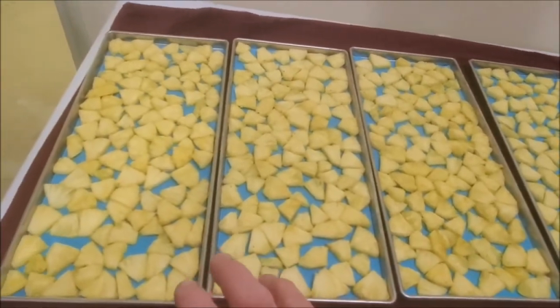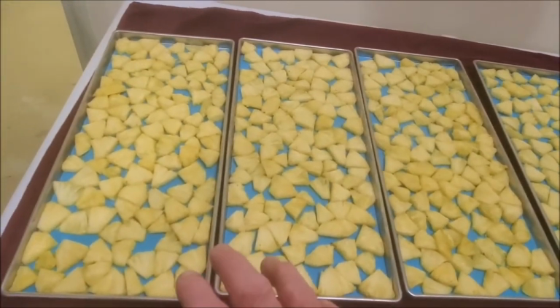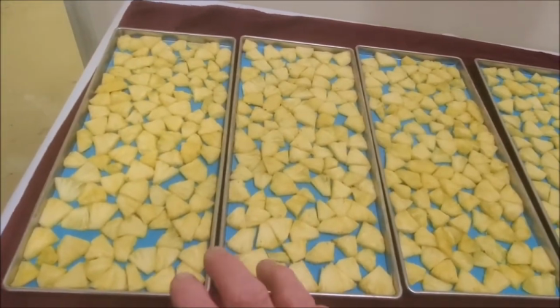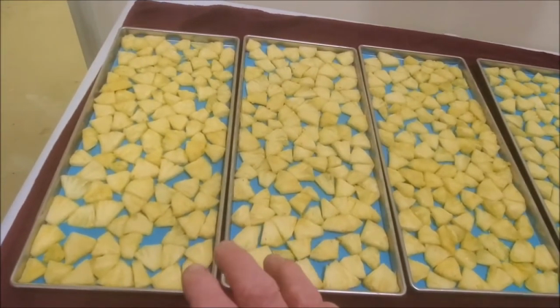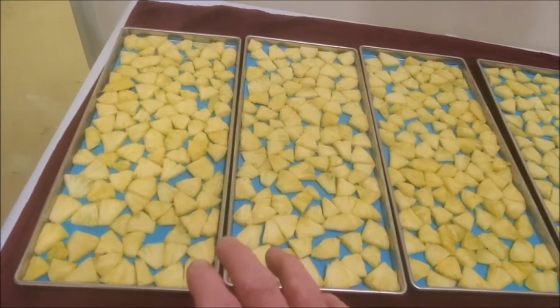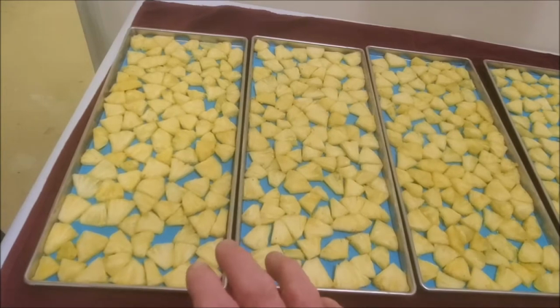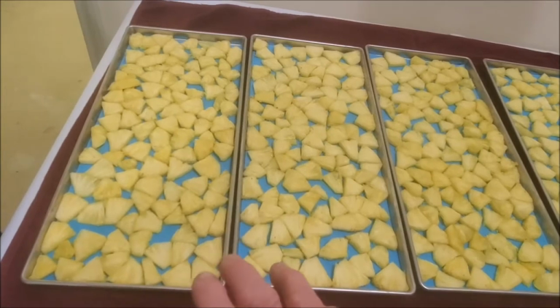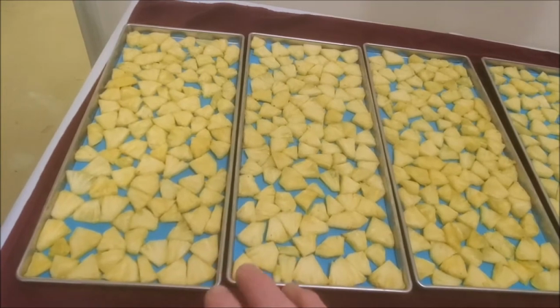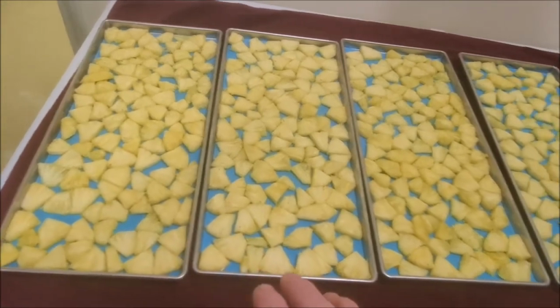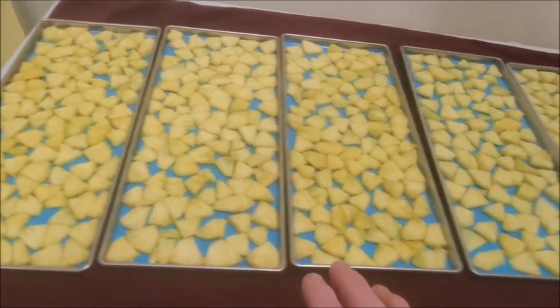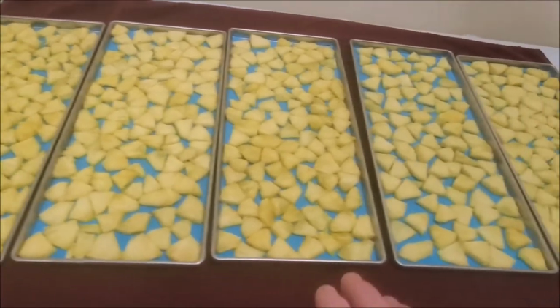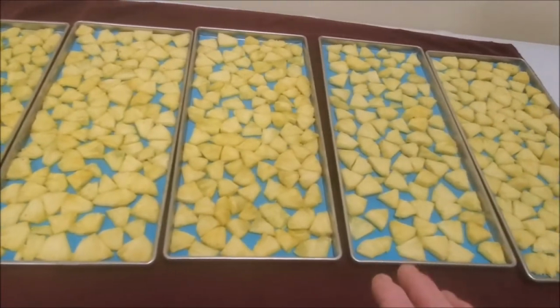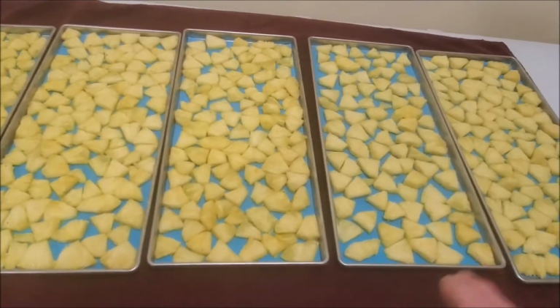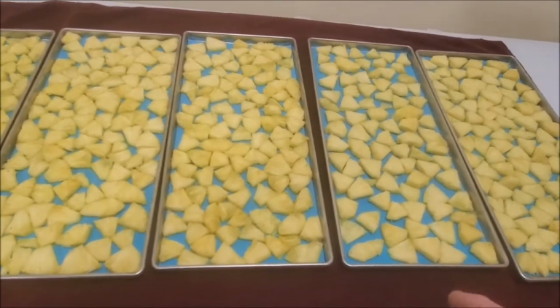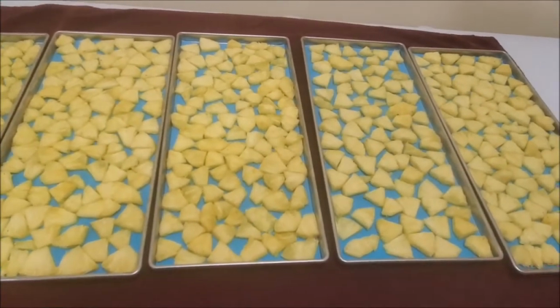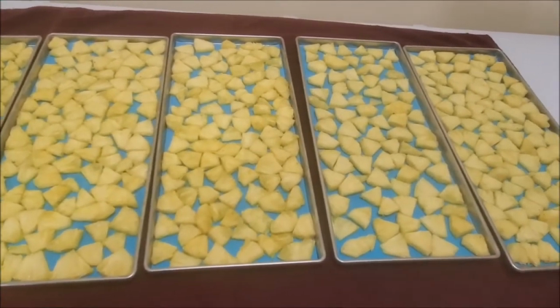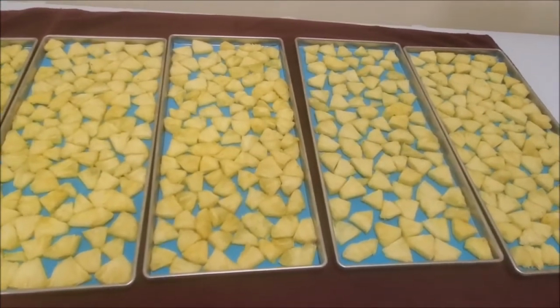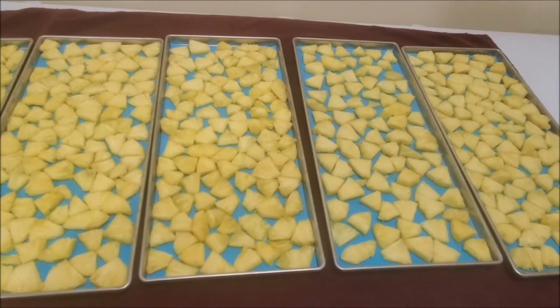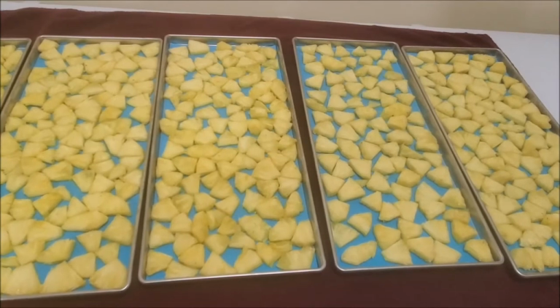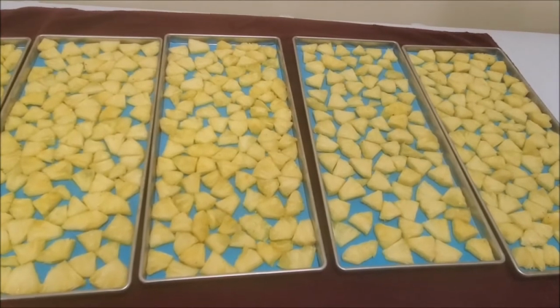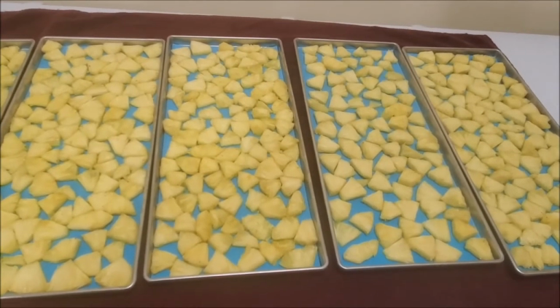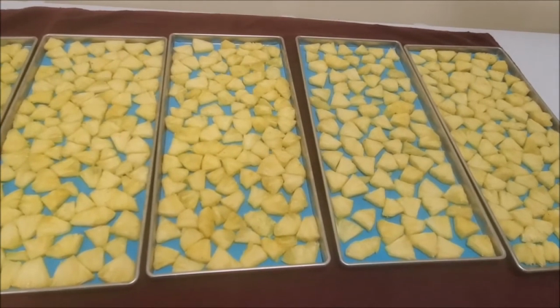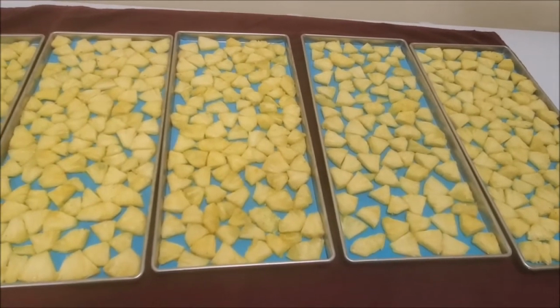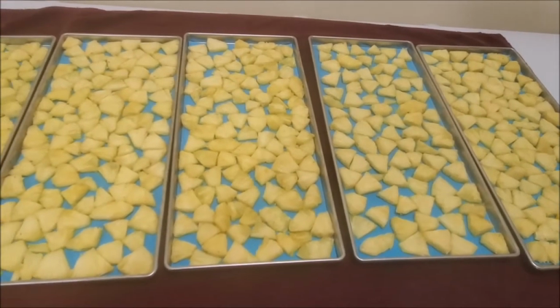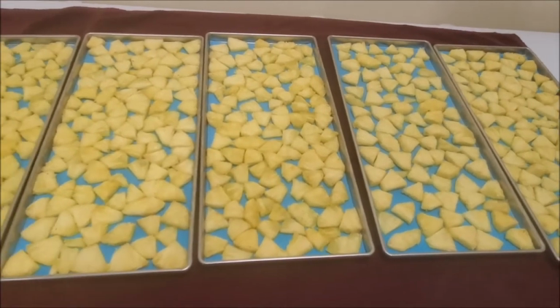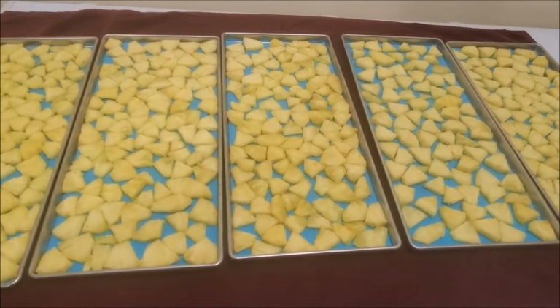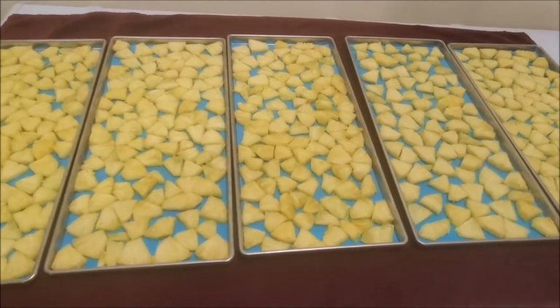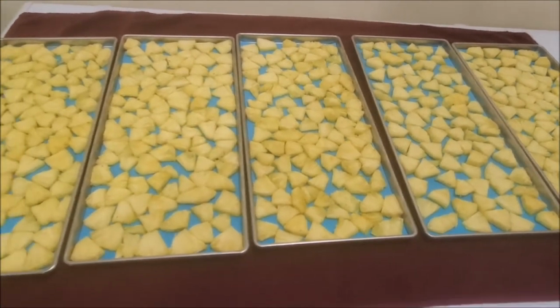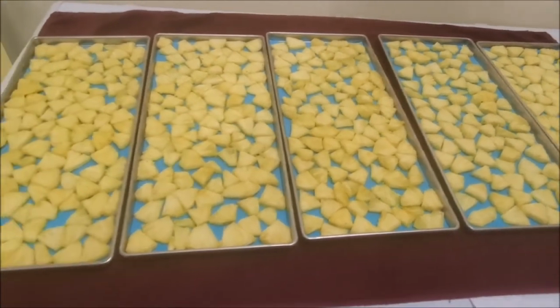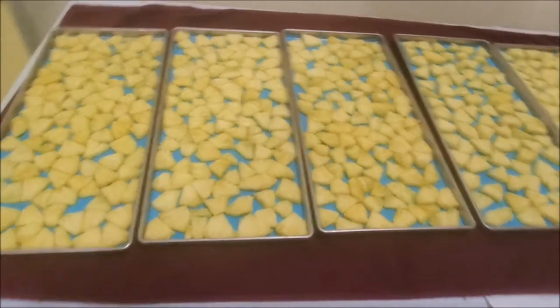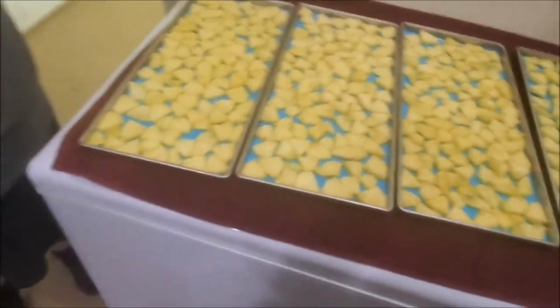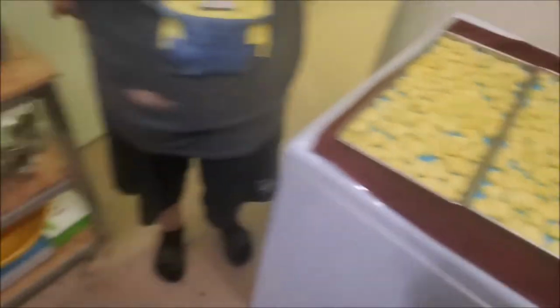They're not real large pineapples, but one pineapple fits per tray. What we're going to do is put these in the freeze dryer and make us a nice snack. So let's get these loaded in here.